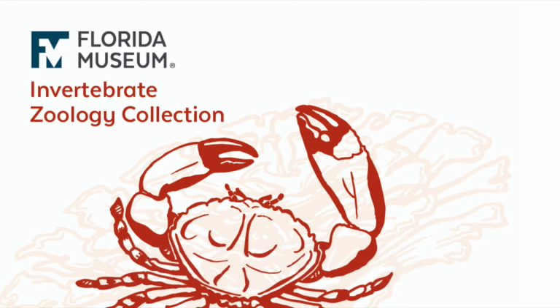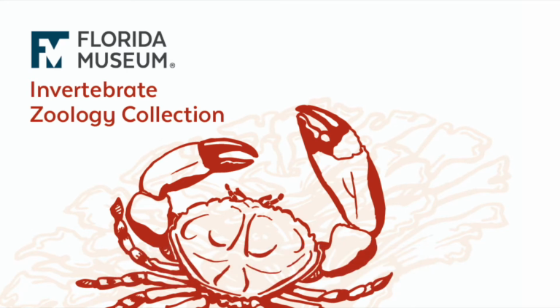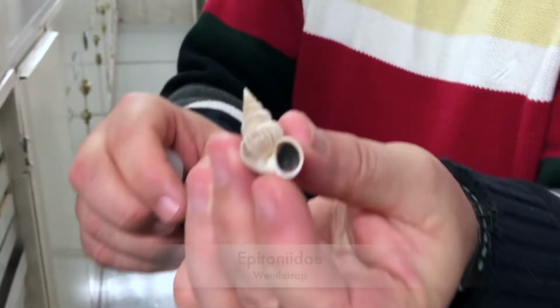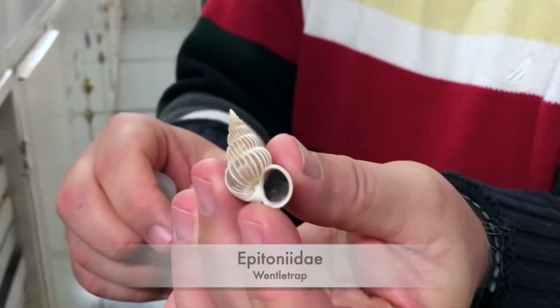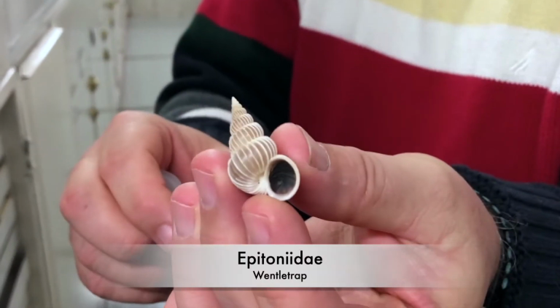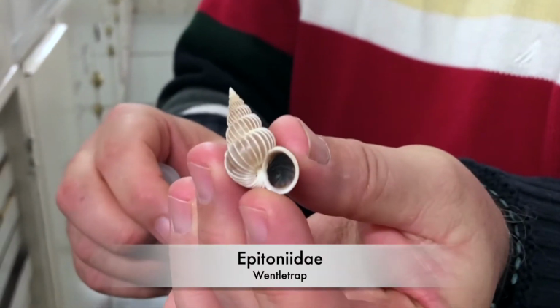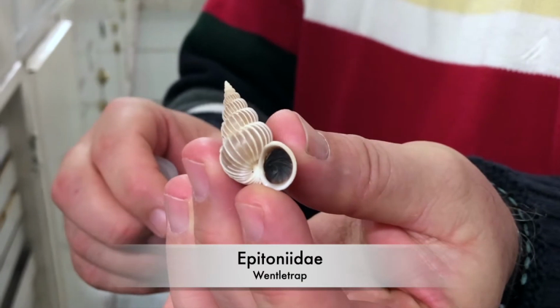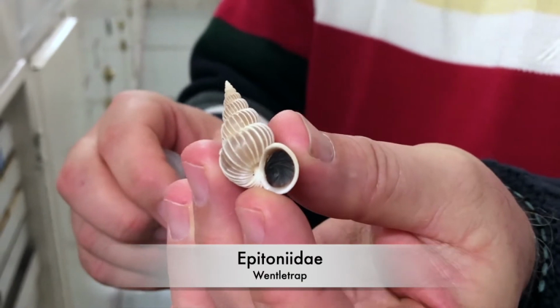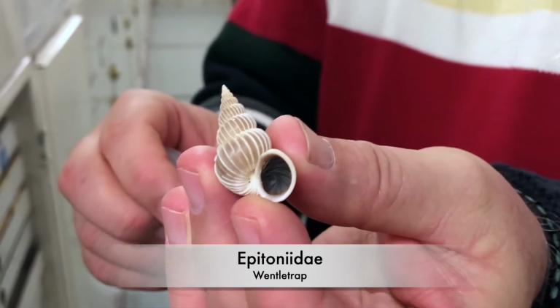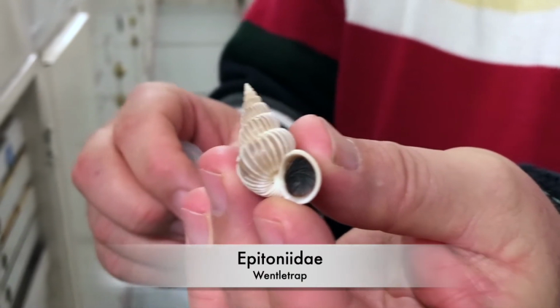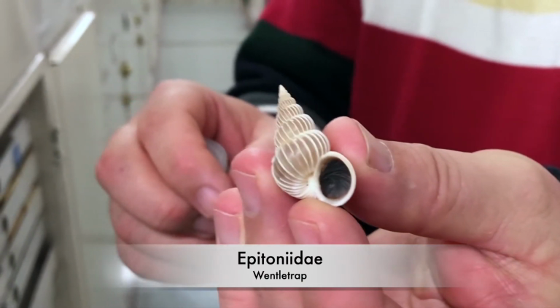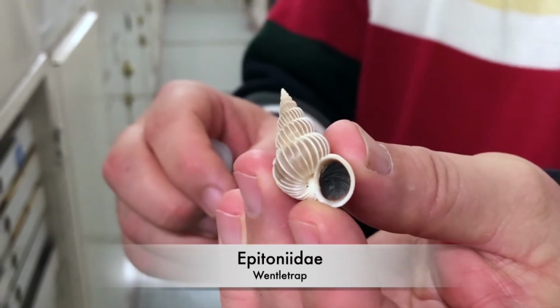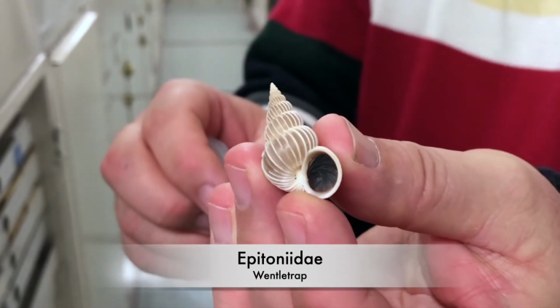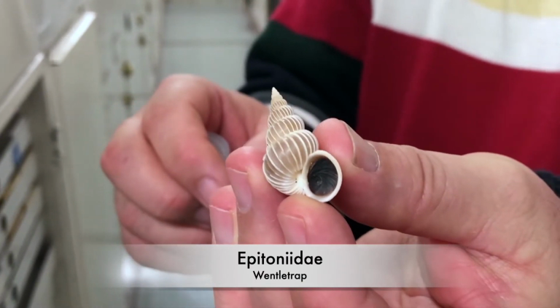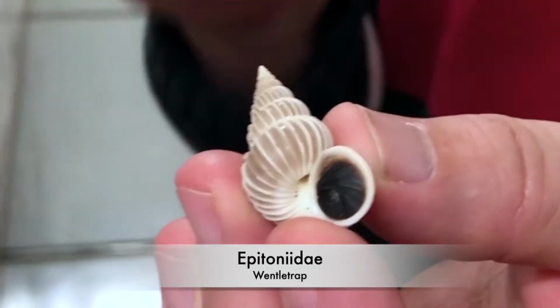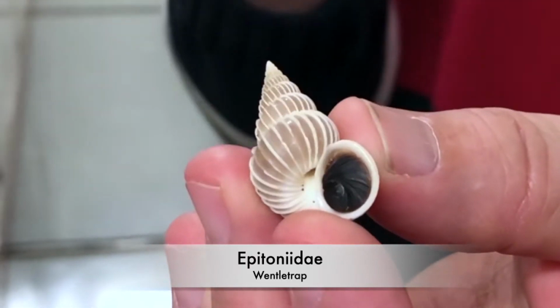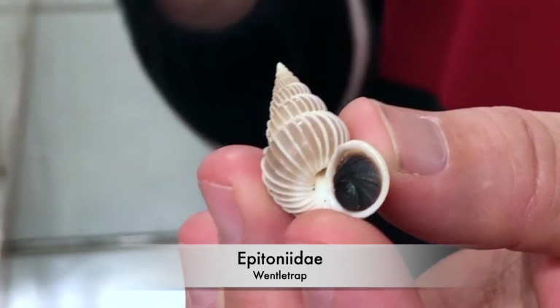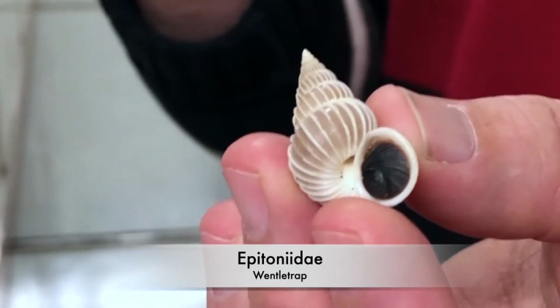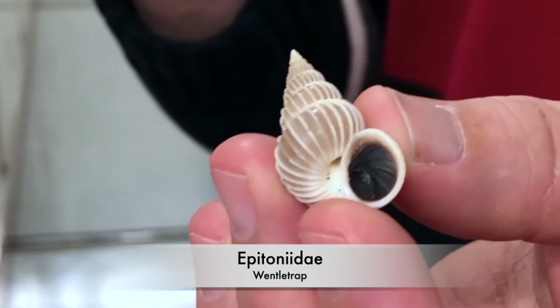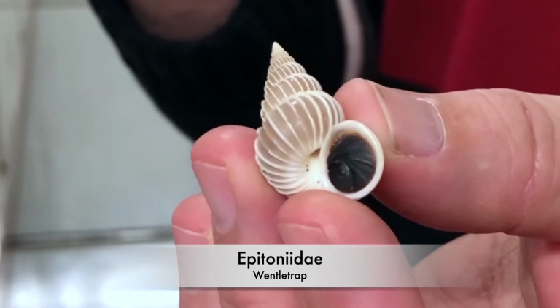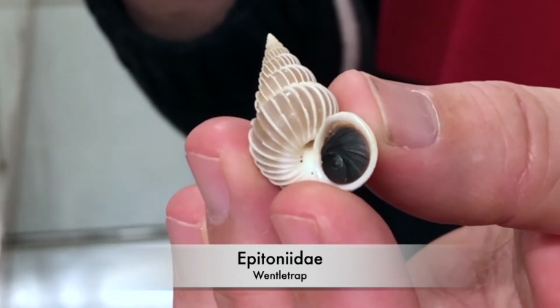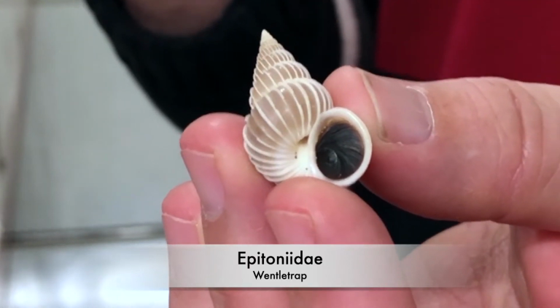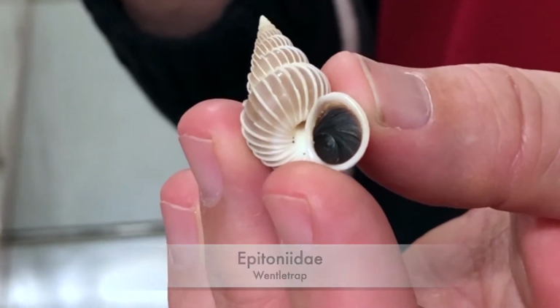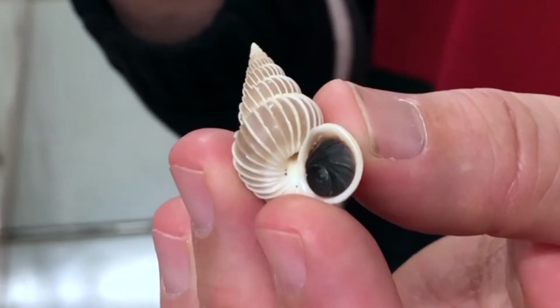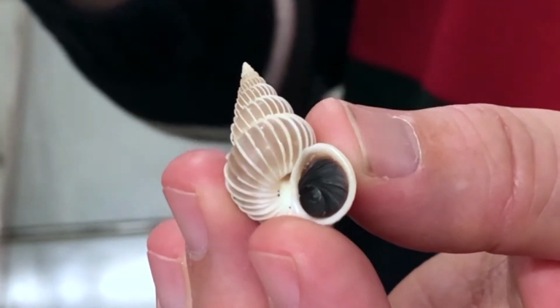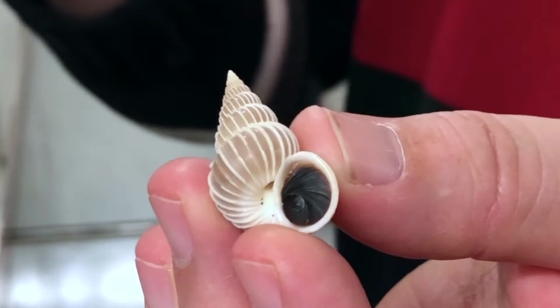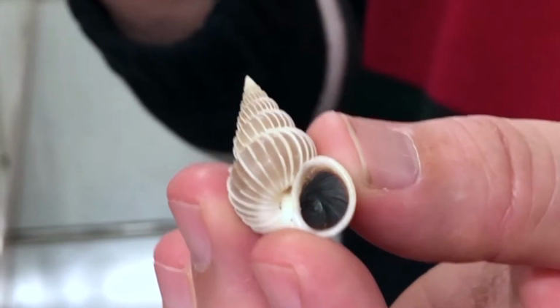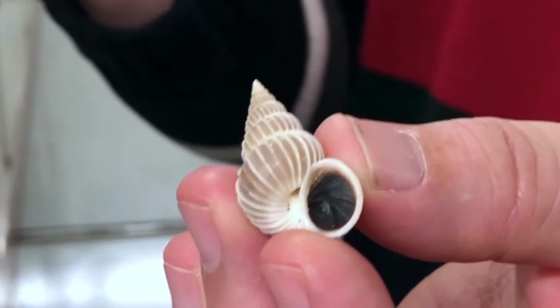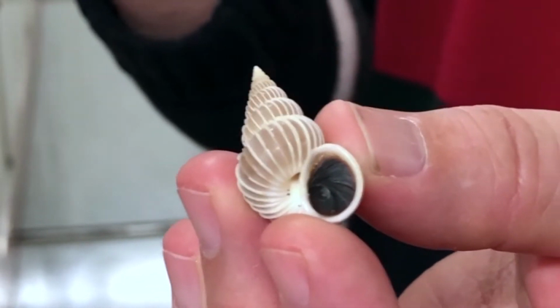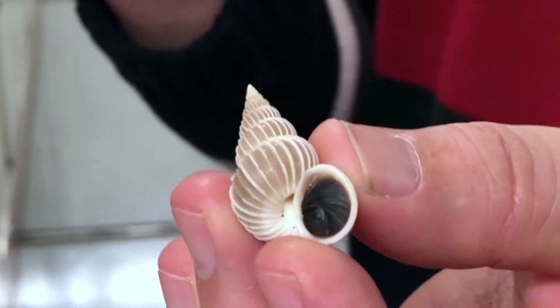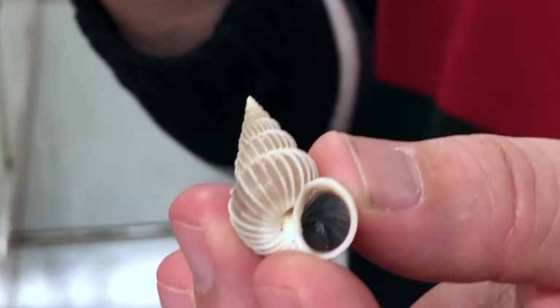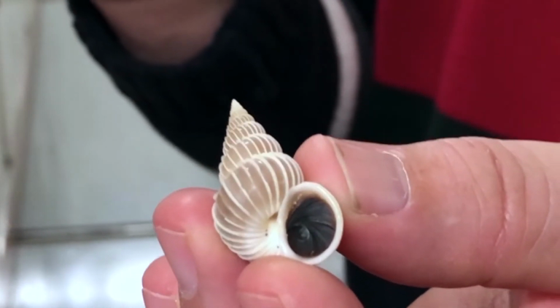So this little beauty is a predator on anemones. It will drill a hole into the anemone and suck out the fluid inside.